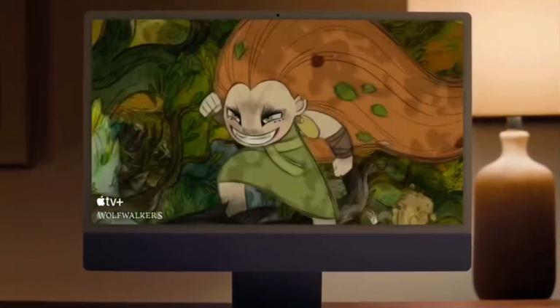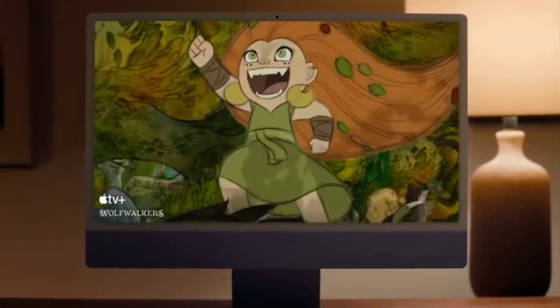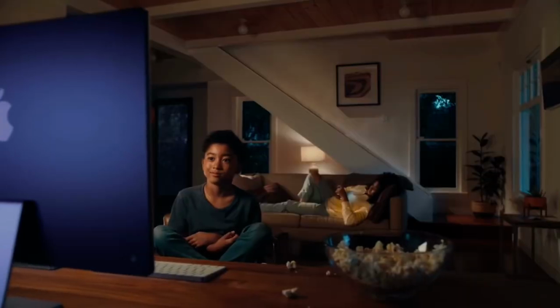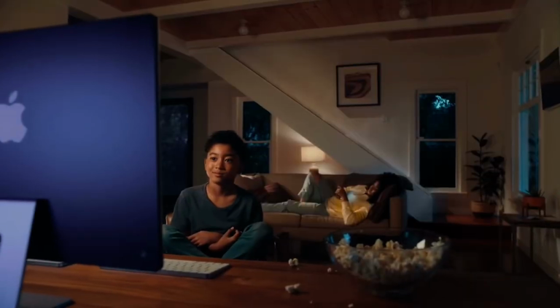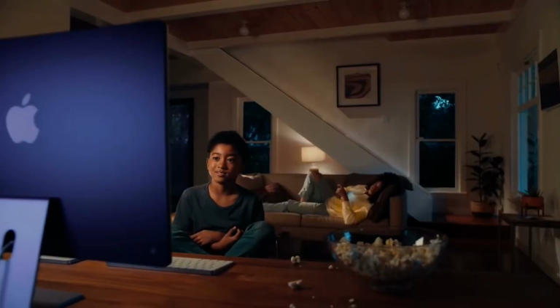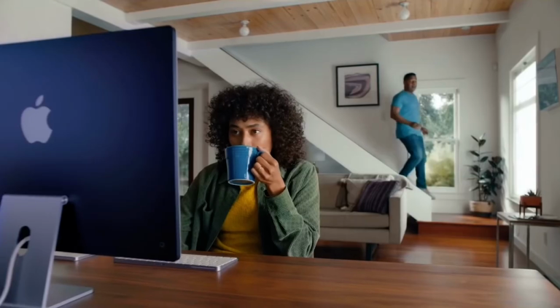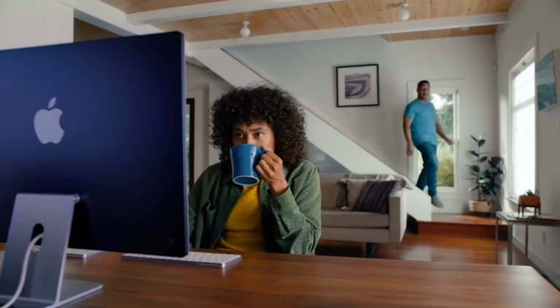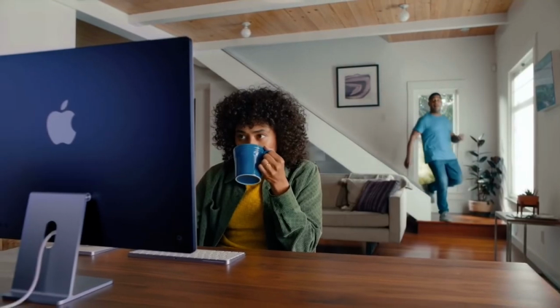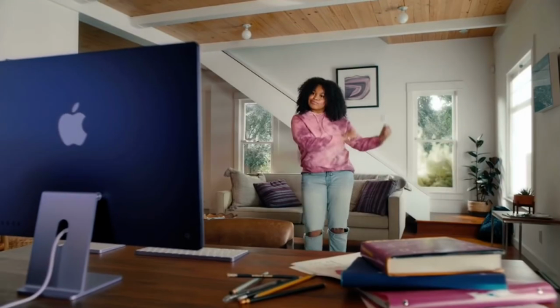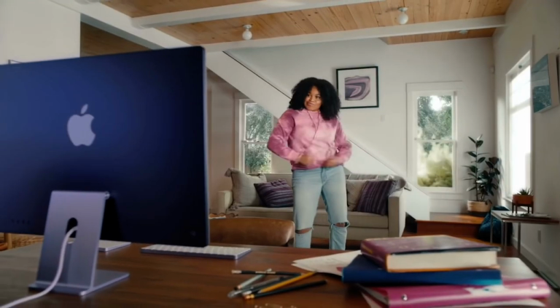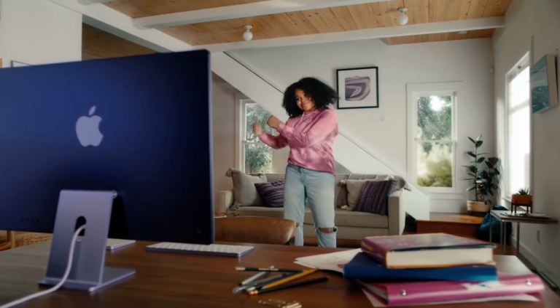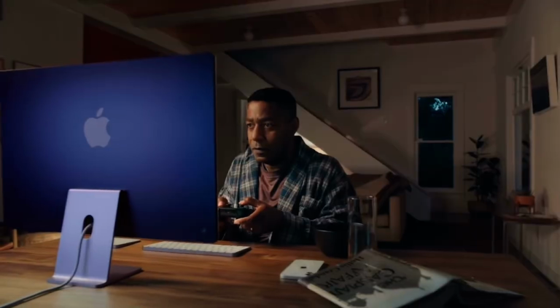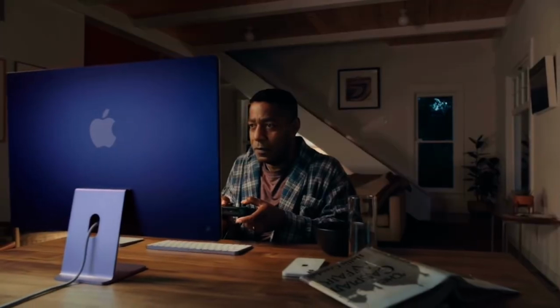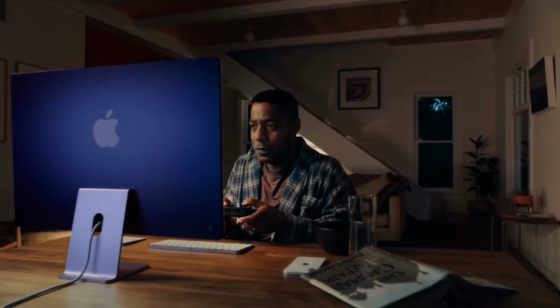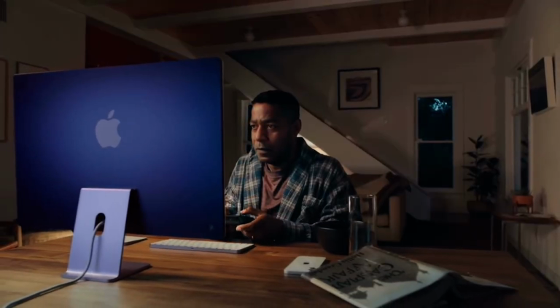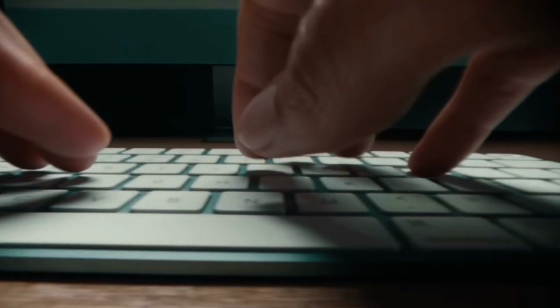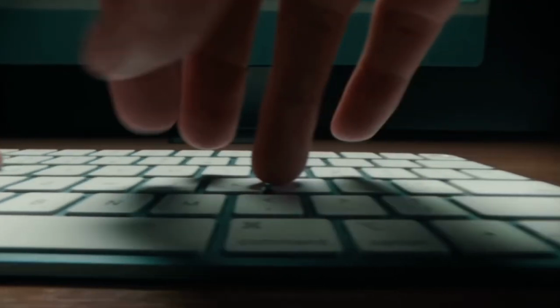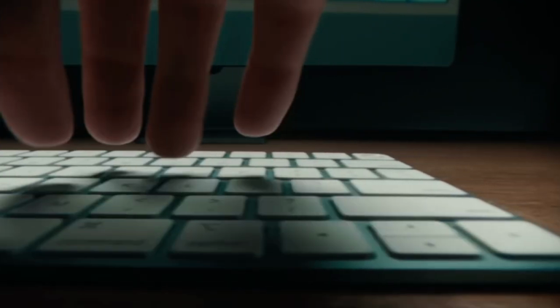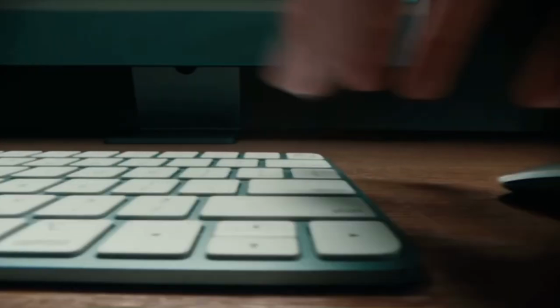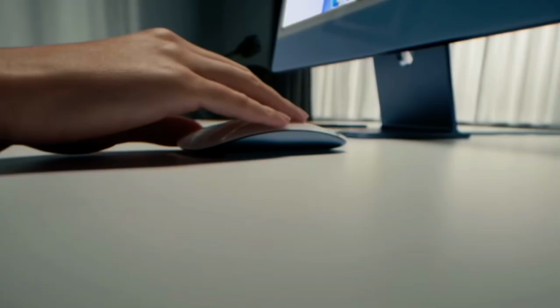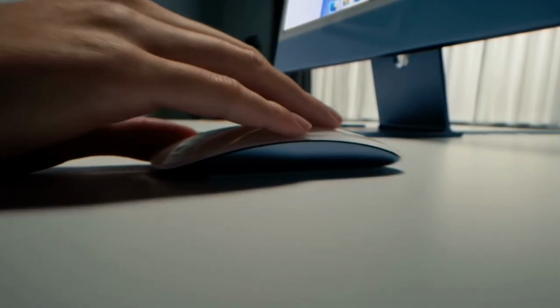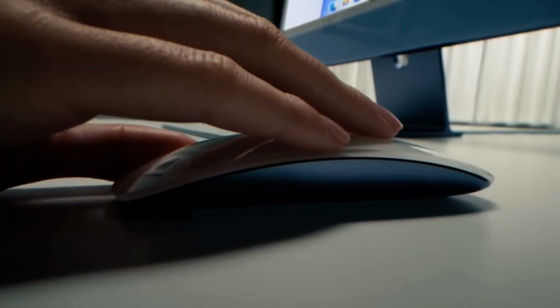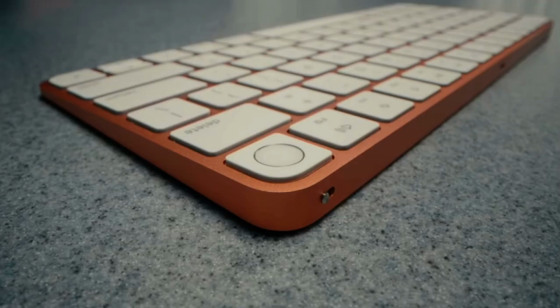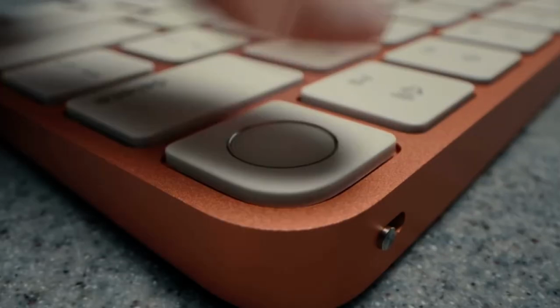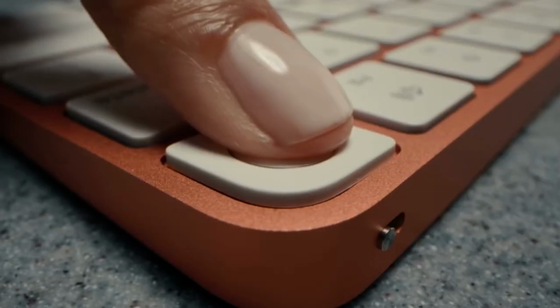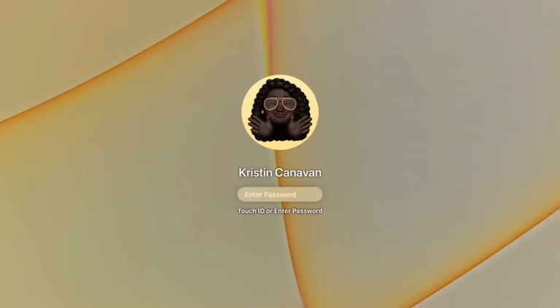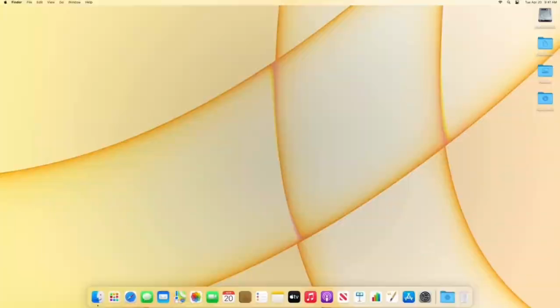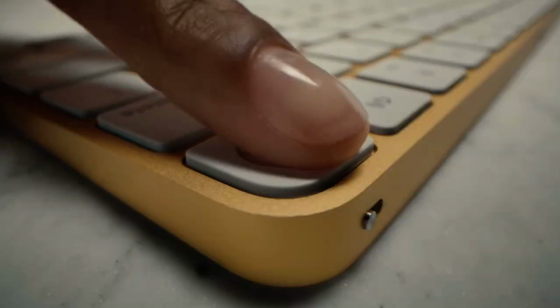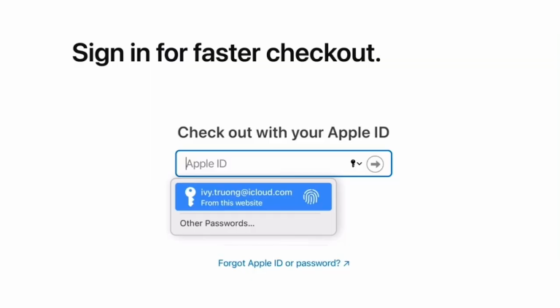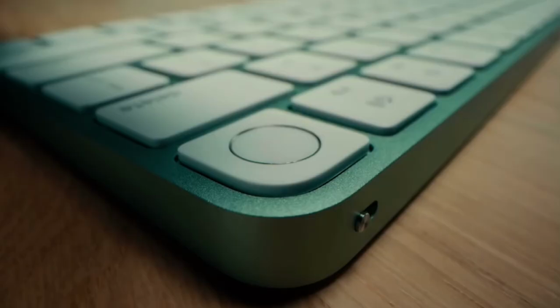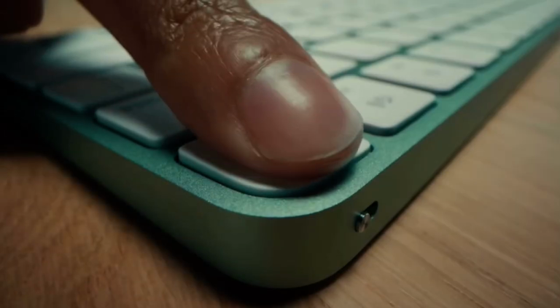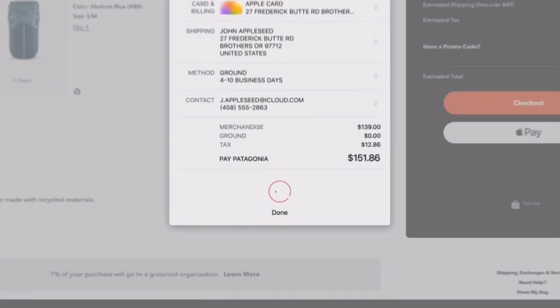Six speakers and Dolby Atmos means everything you do sounds great. Matching keyboard and mouse, and wireless Touch ID. Boom, boom, boom.